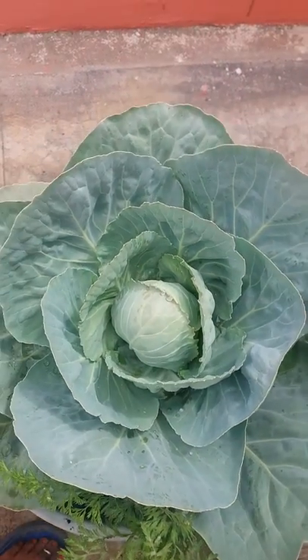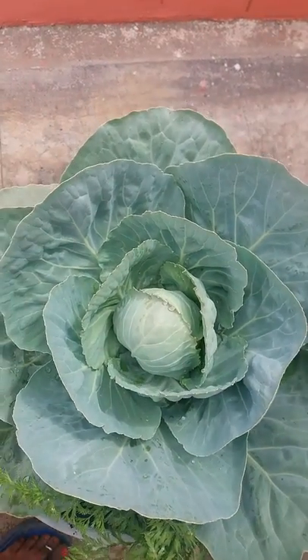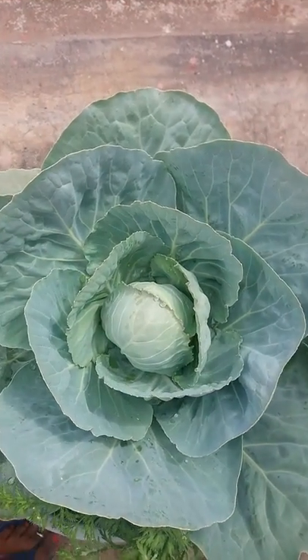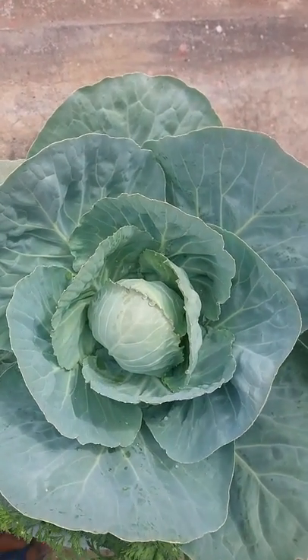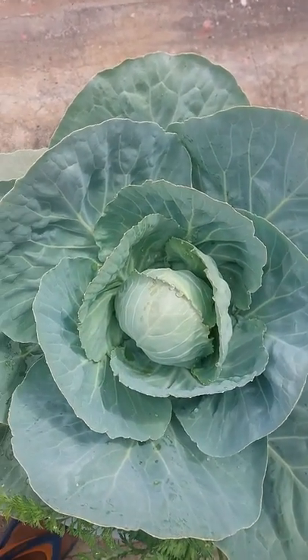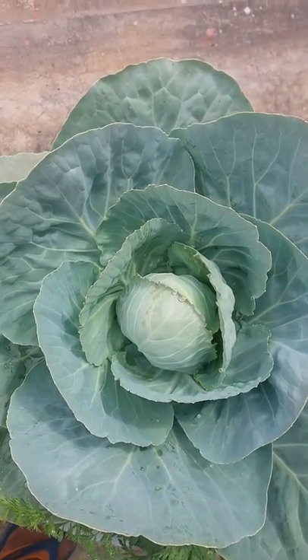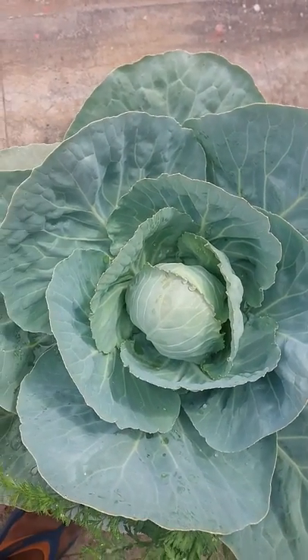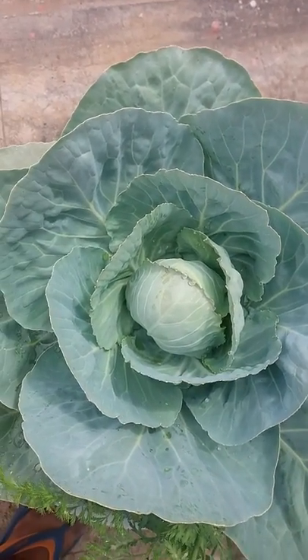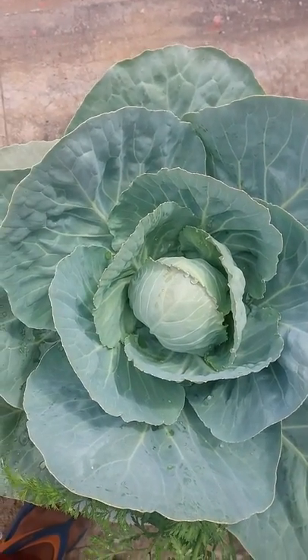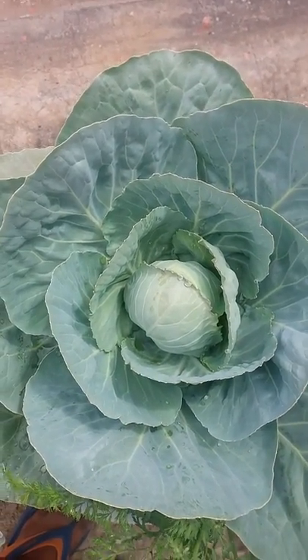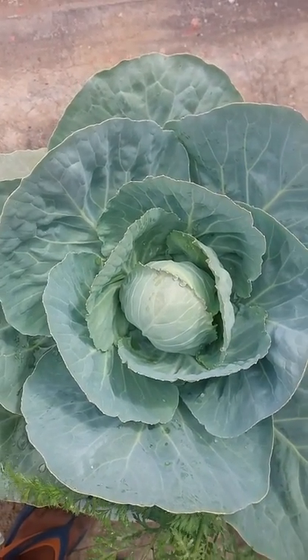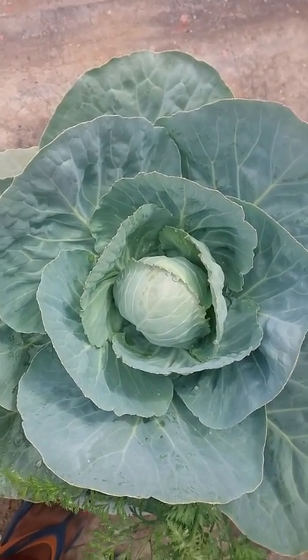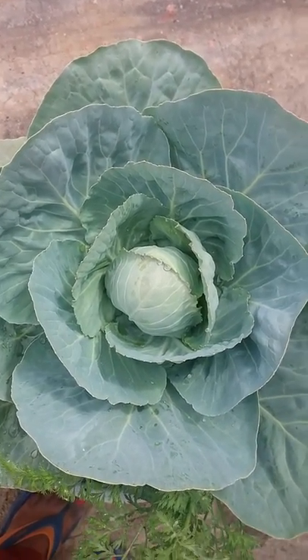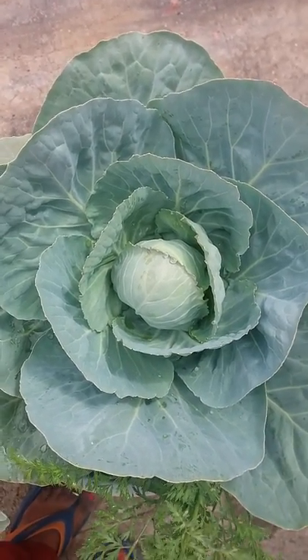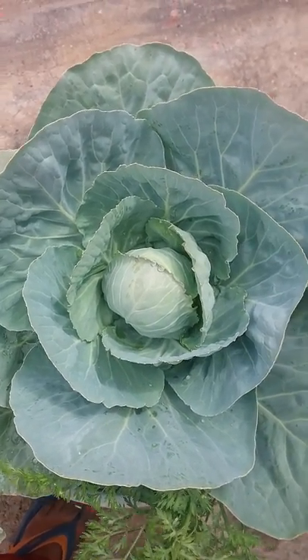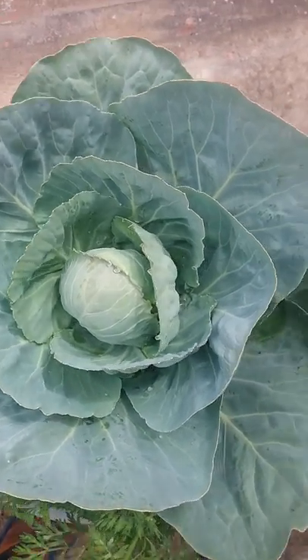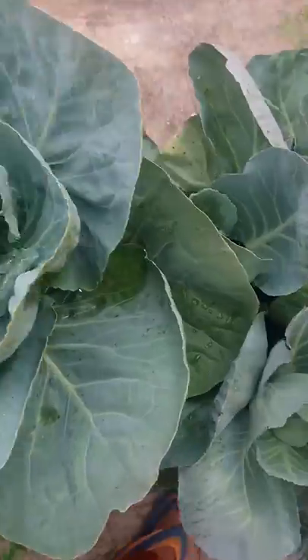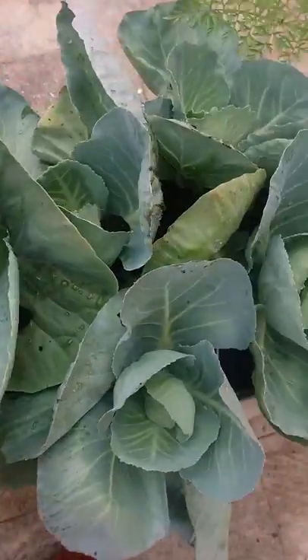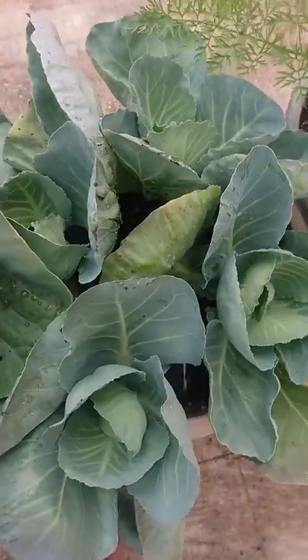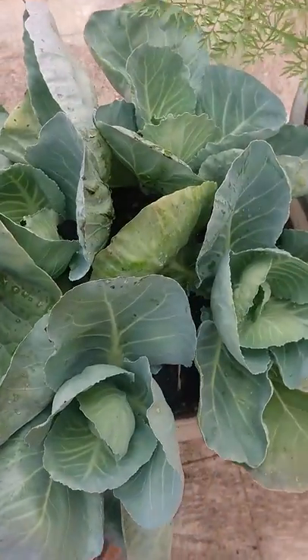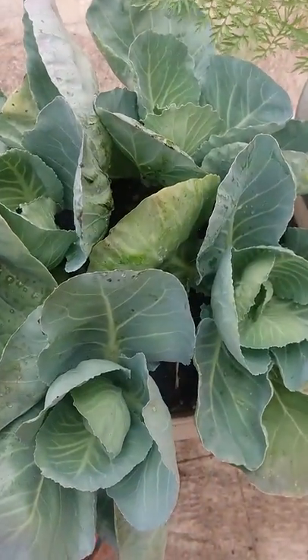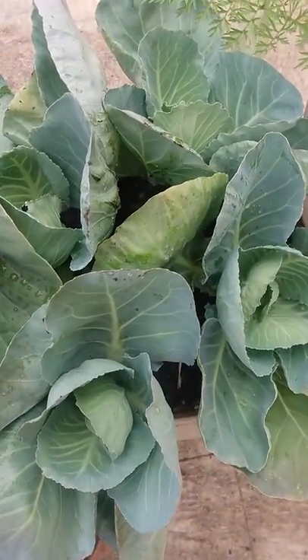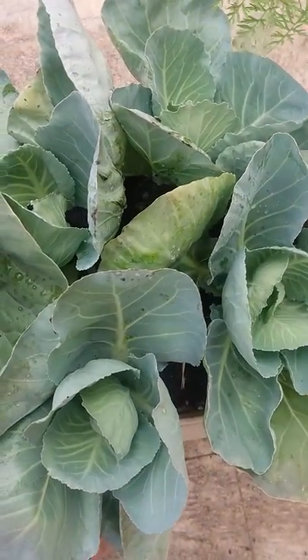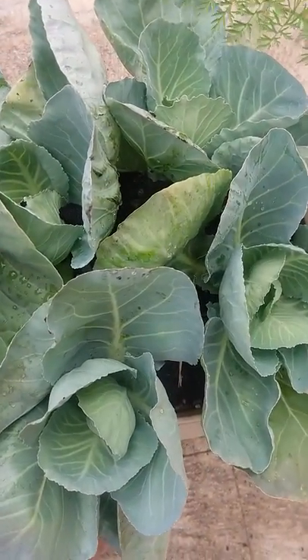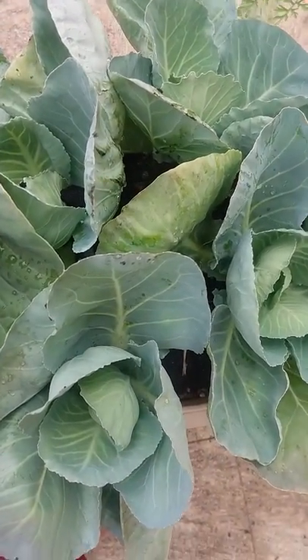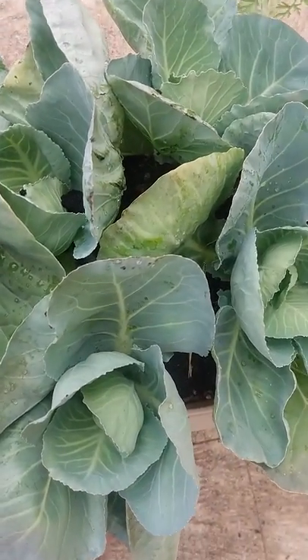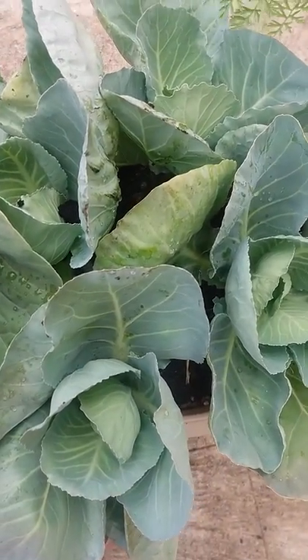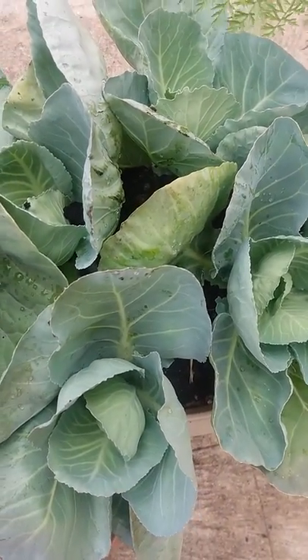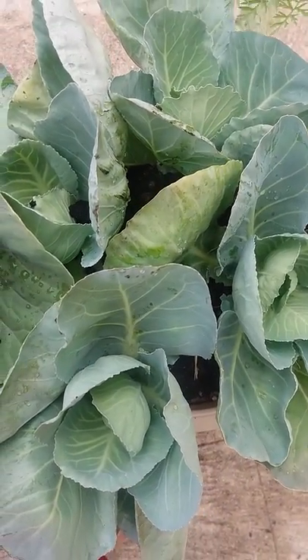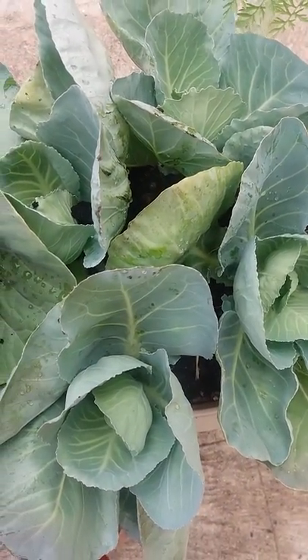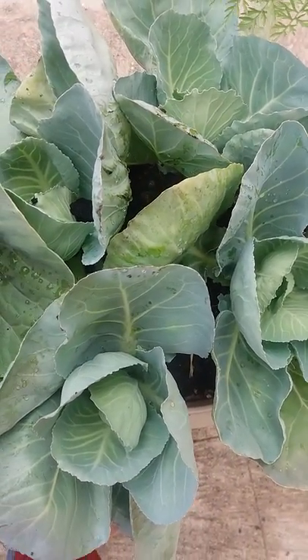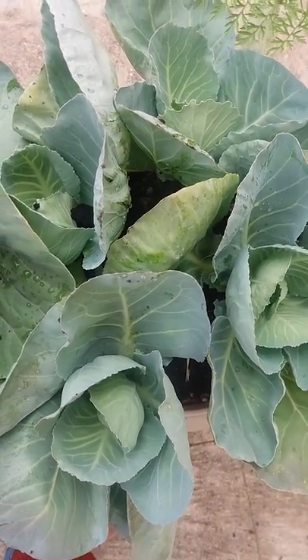This is a slightly bigger cabbage growing. It takes one more week for it to harvest.